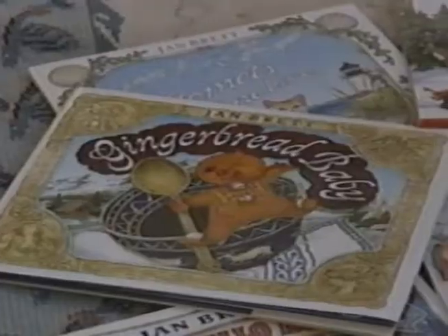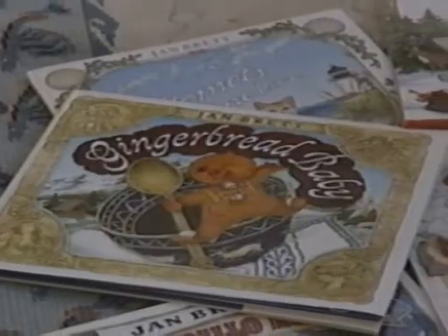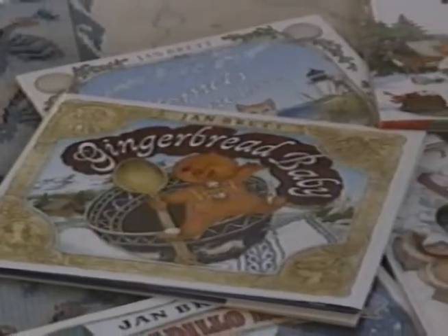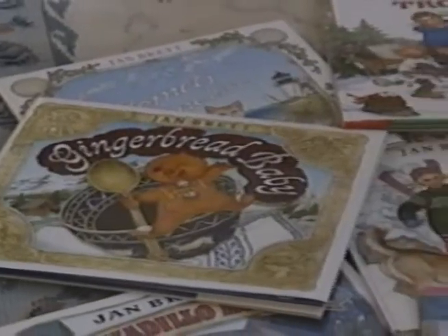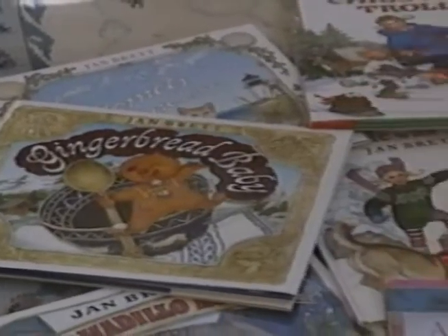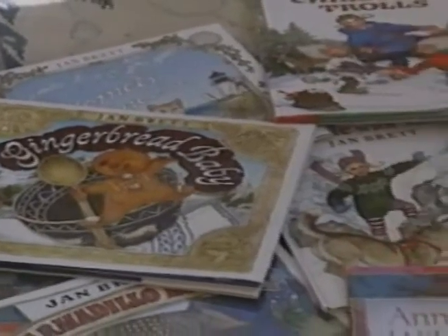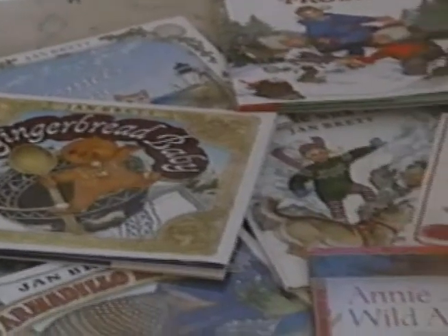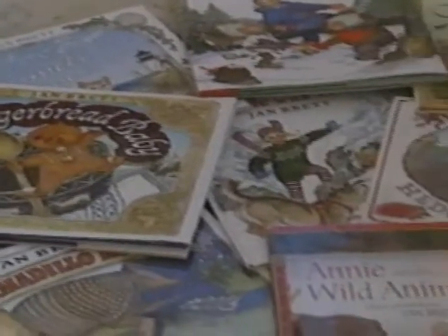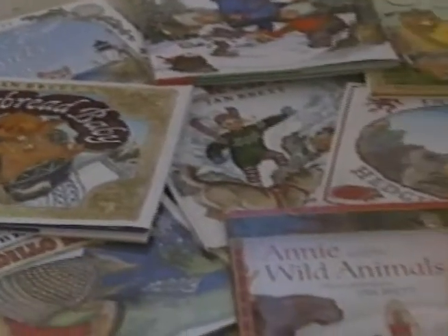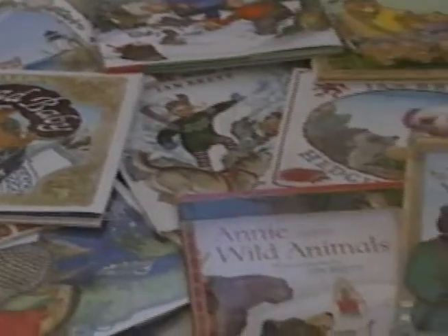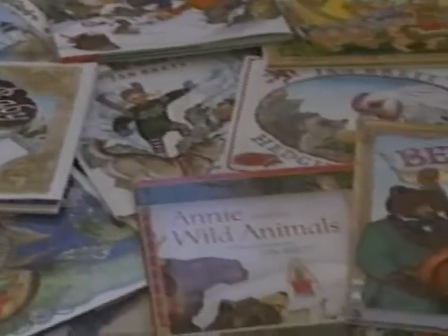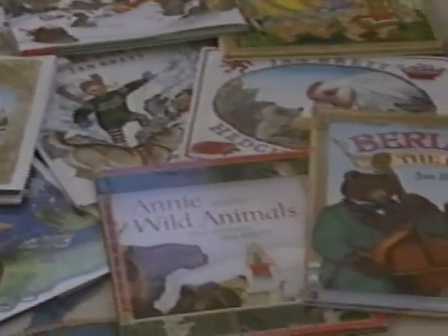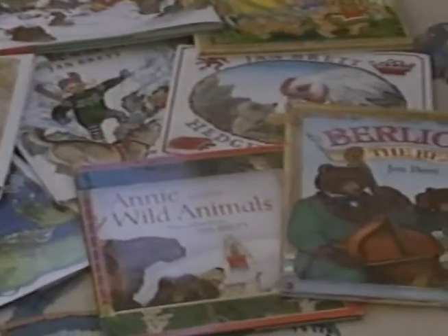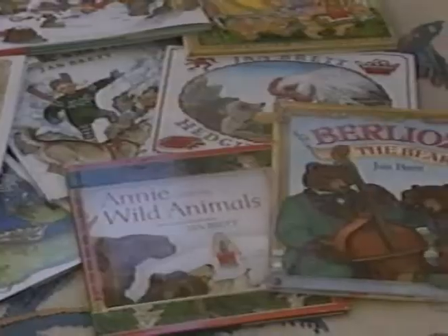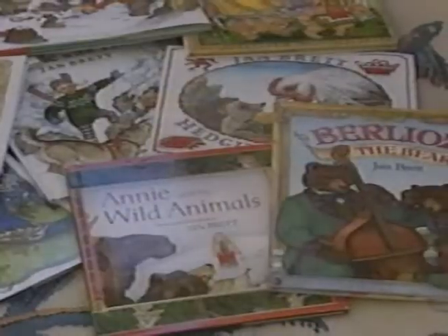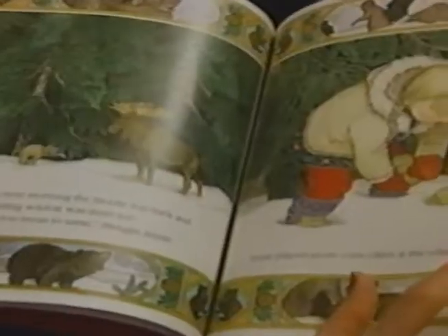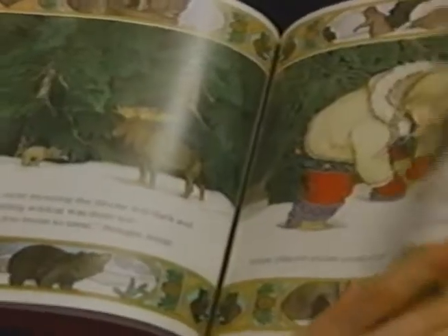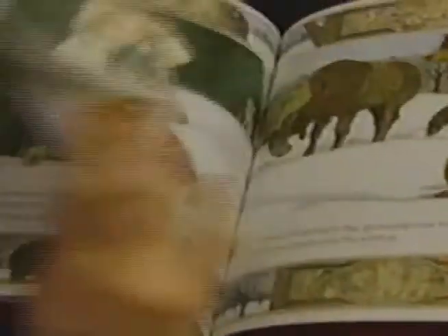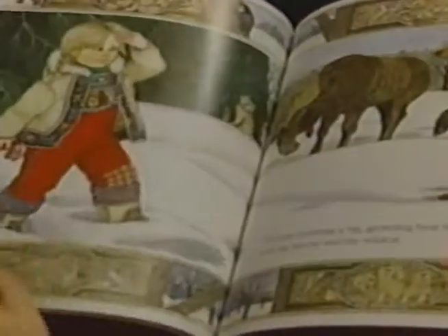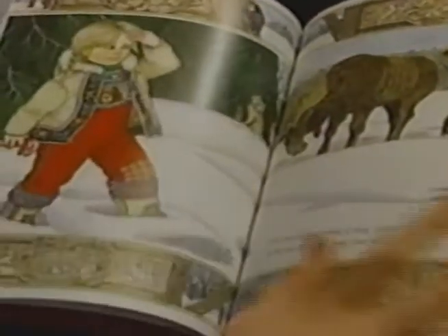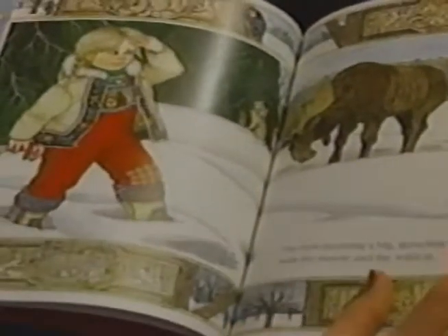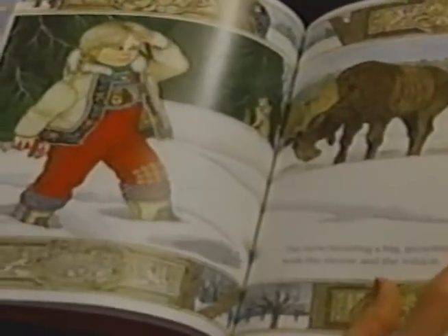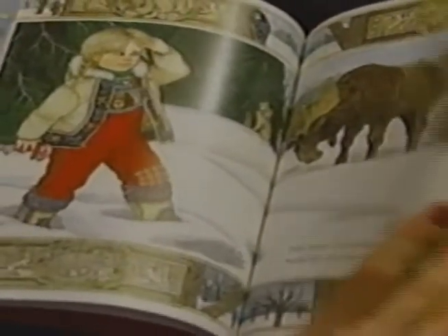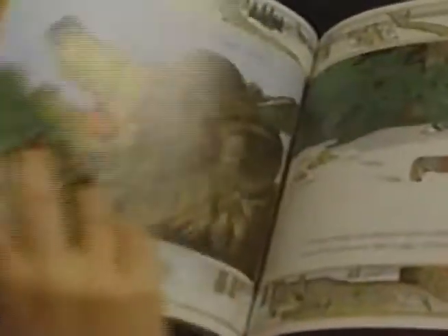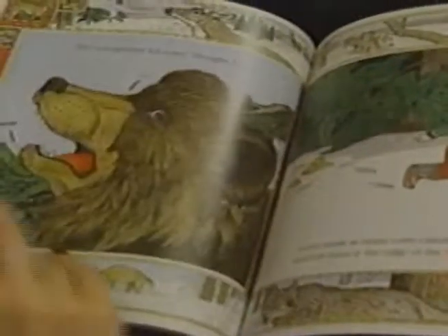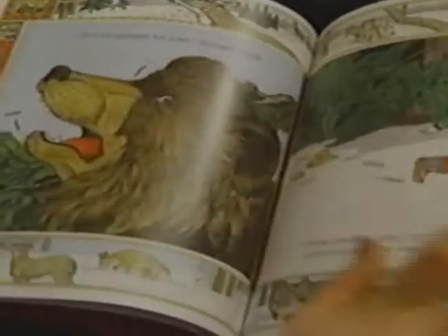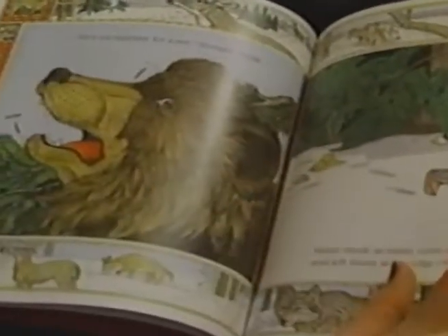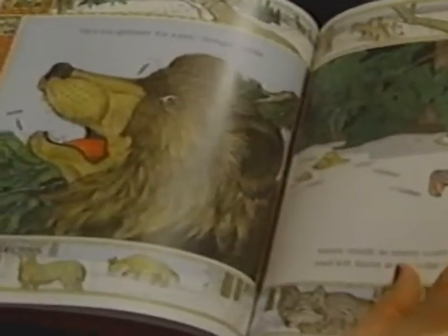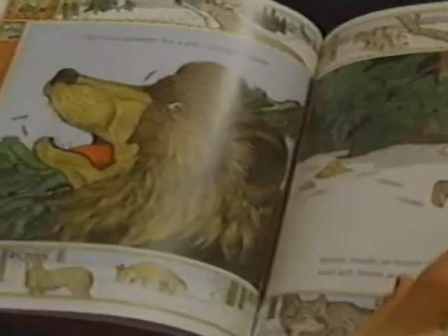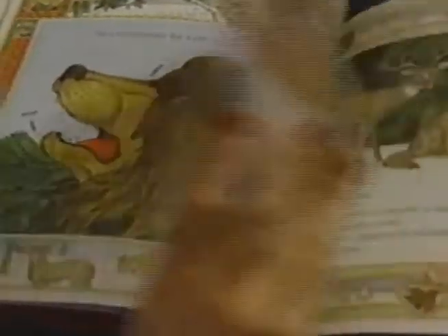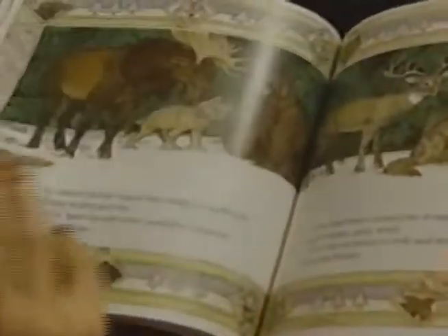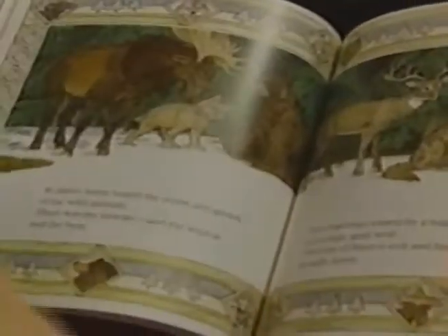I think I may have illustrated about 25 or 30 books now. And with each book, it takes a year, and you just immerse yourself in whatever place that the book is set.